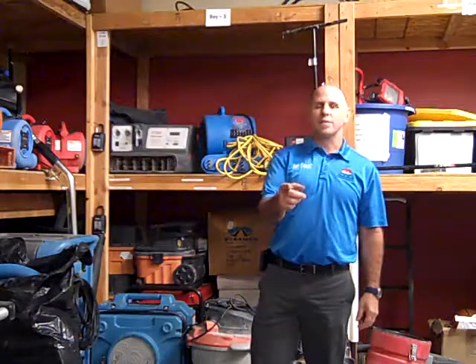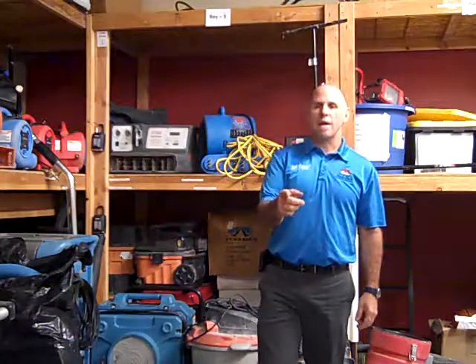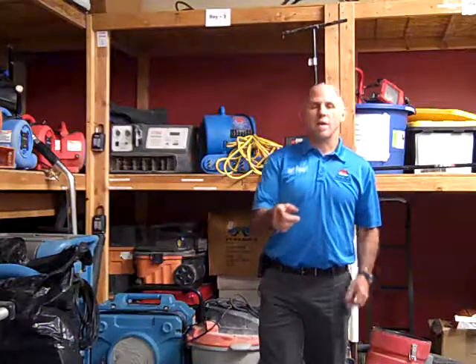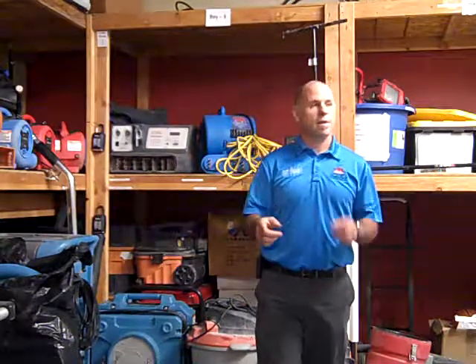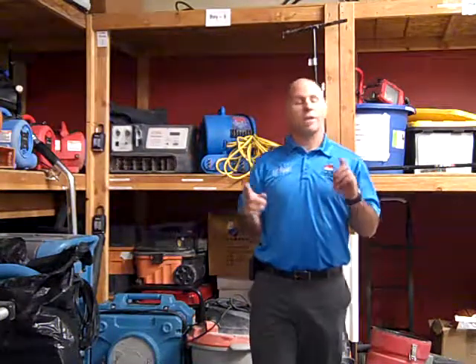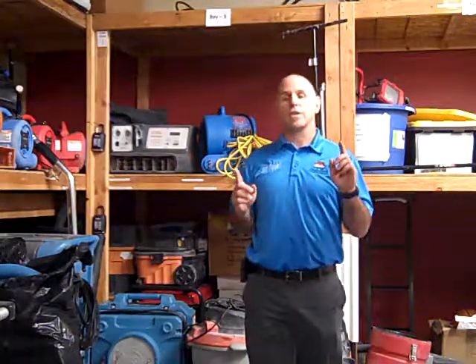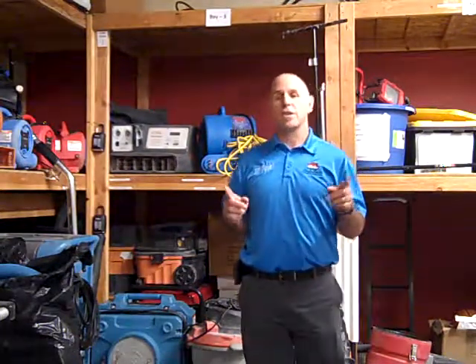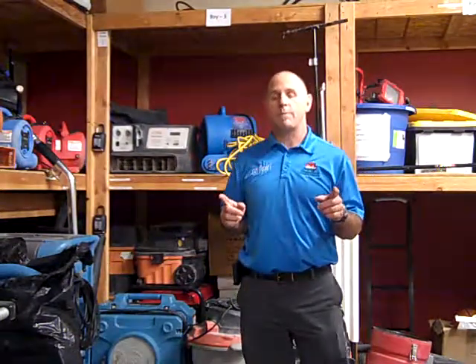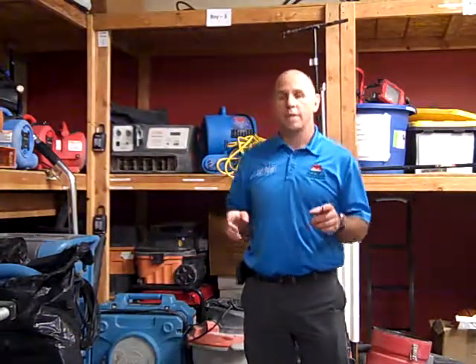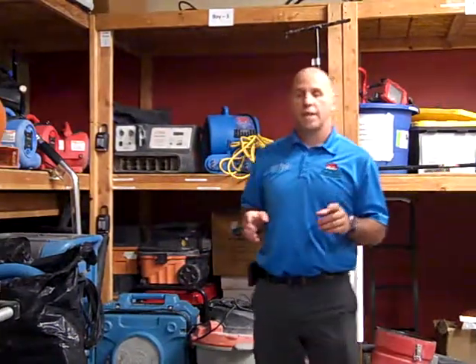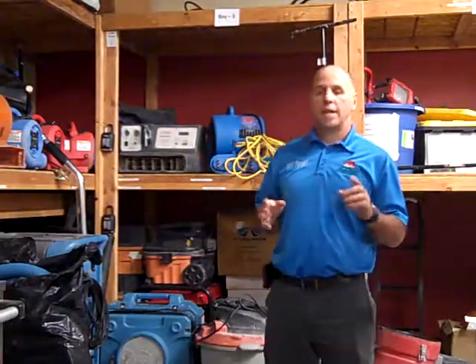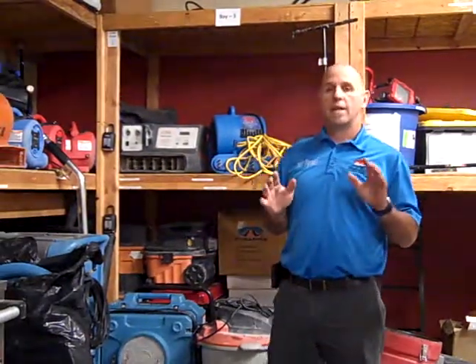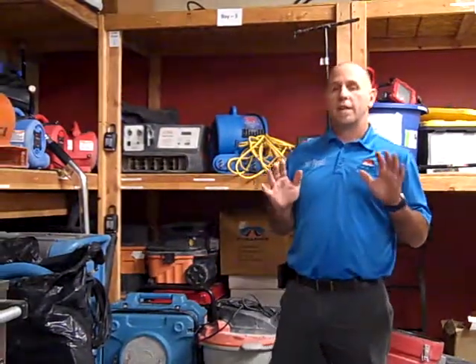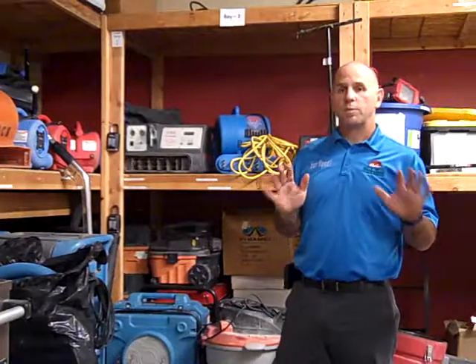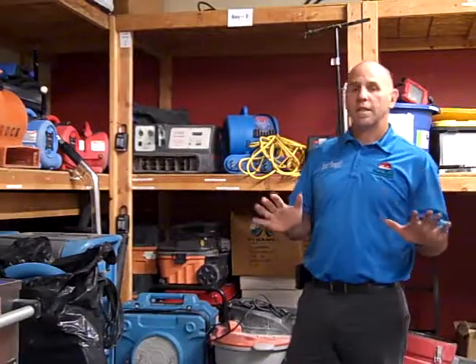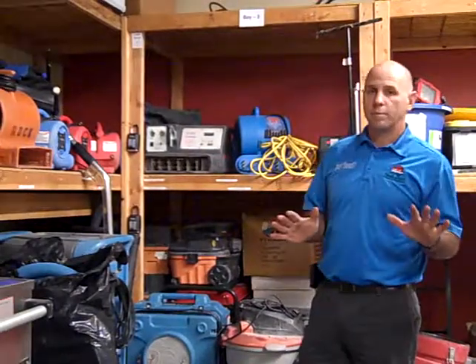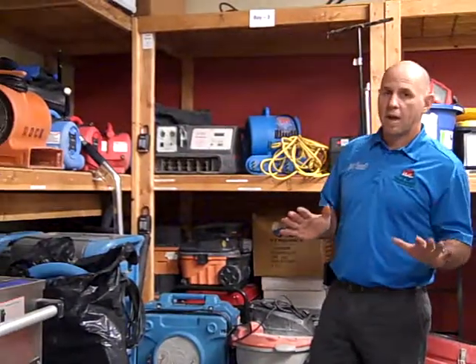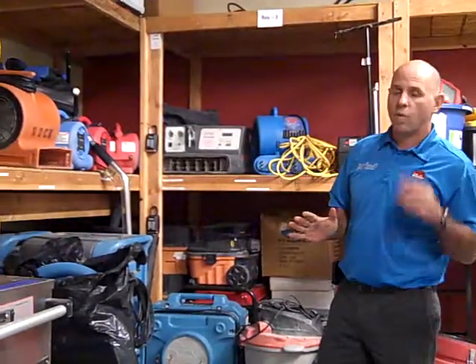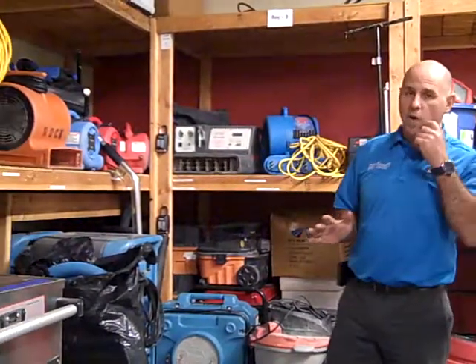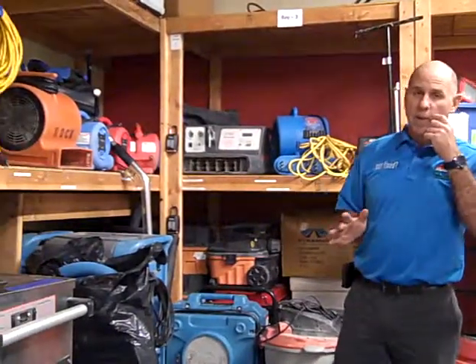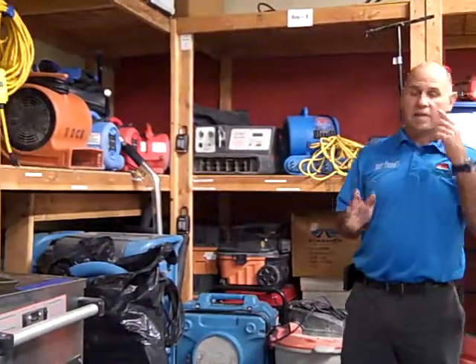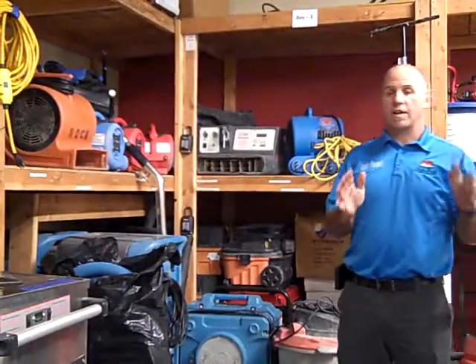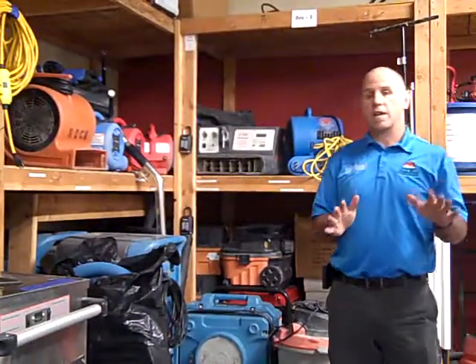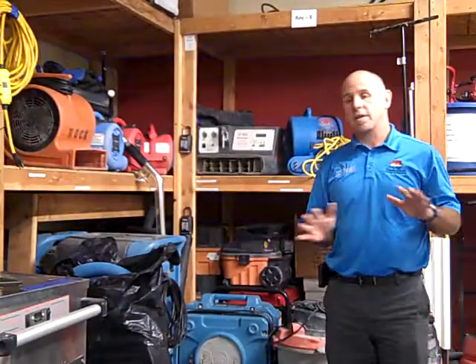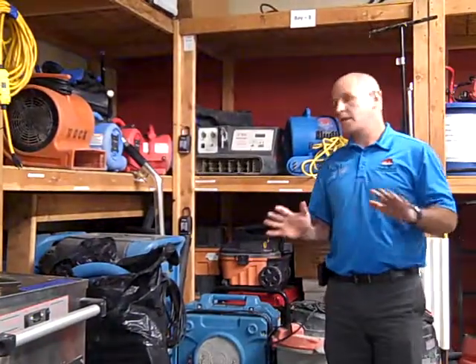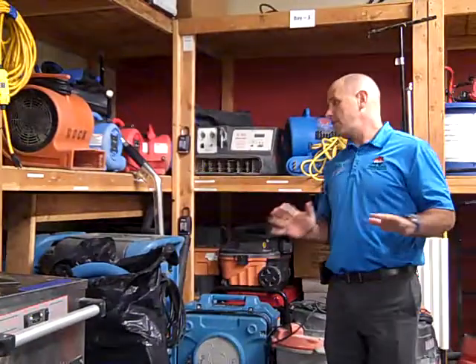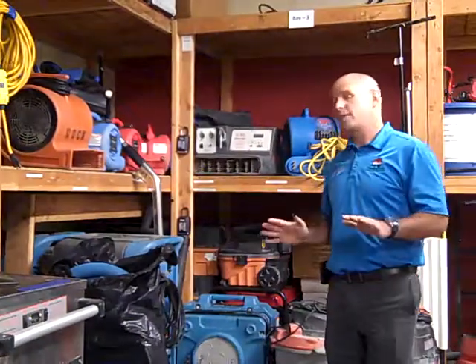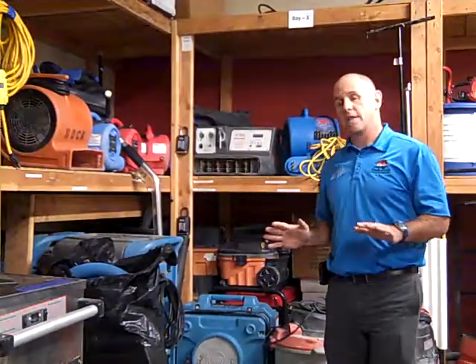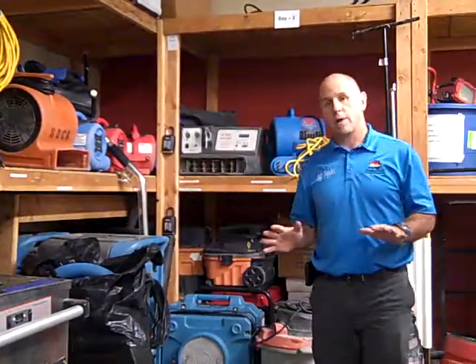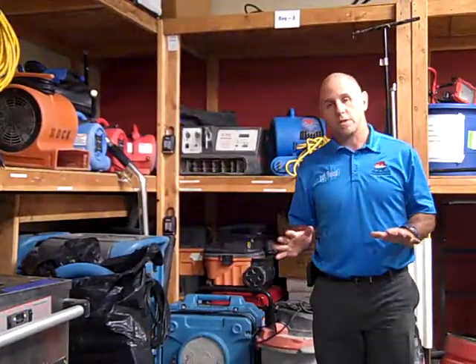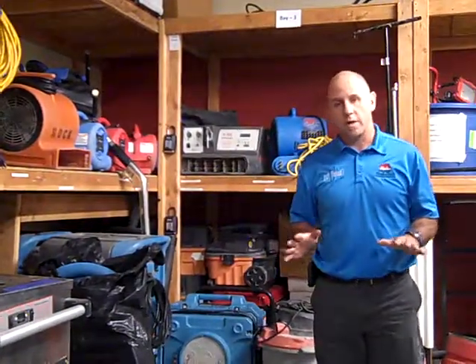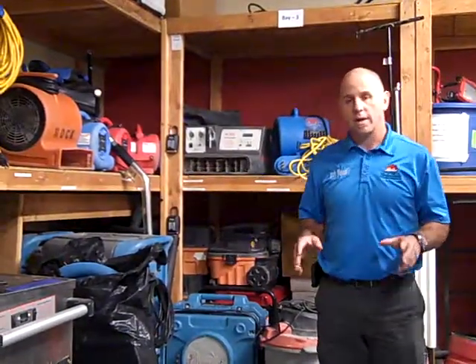It's Larry from Shamrock, and we're here at our shop. We're going to explain a little bit about water damage, and Eric's going to come in and give you some details about what's going on.